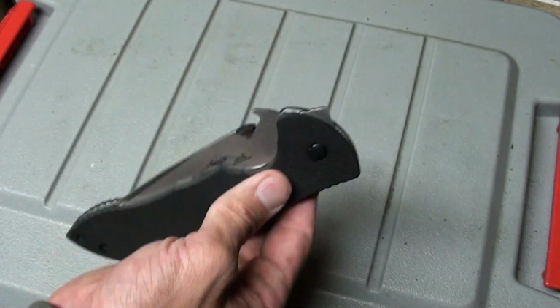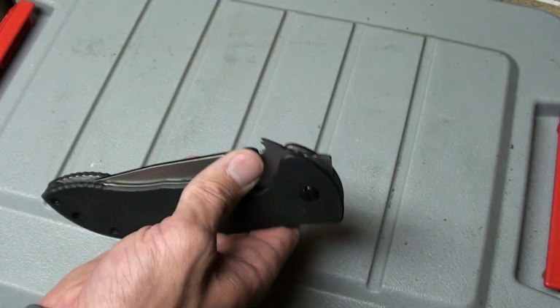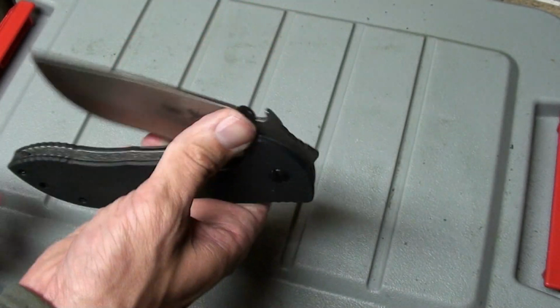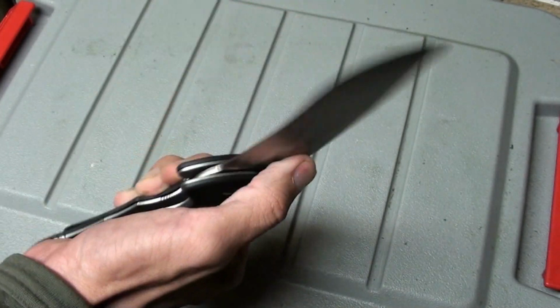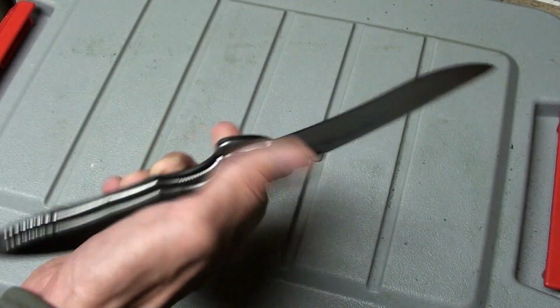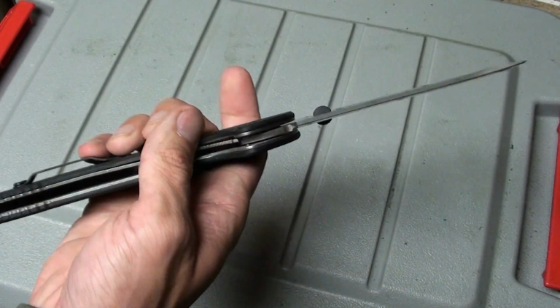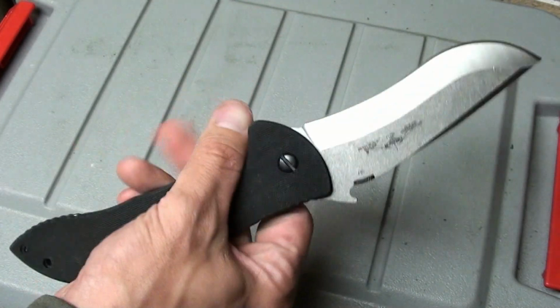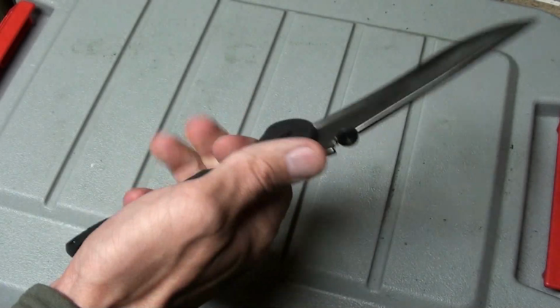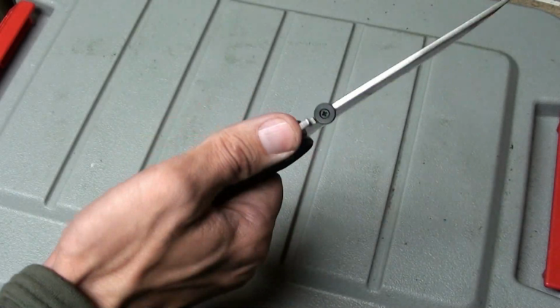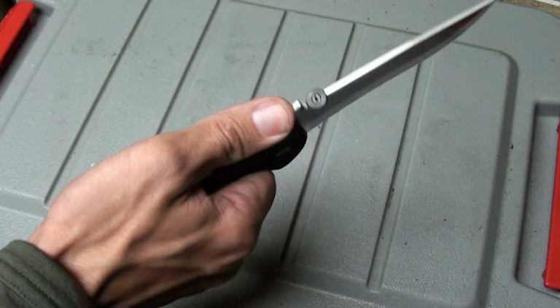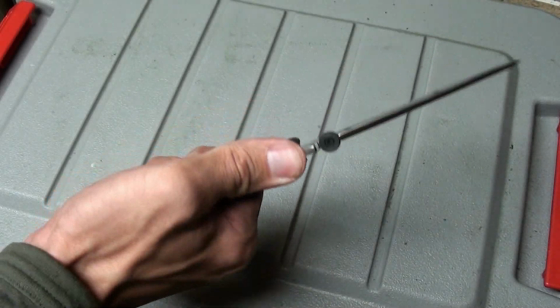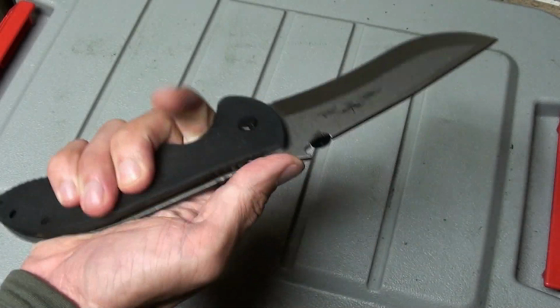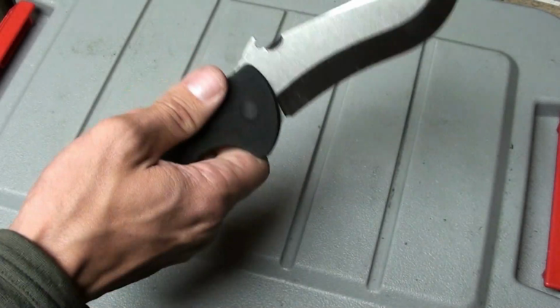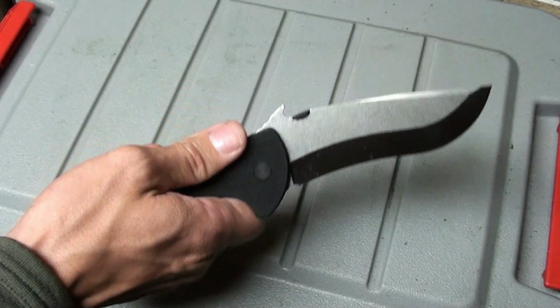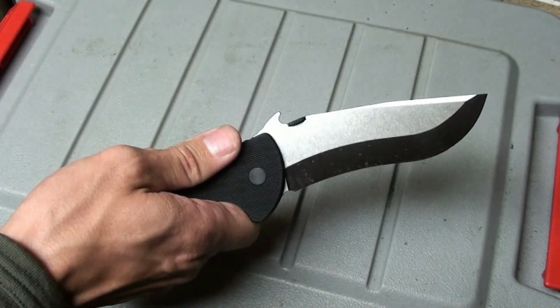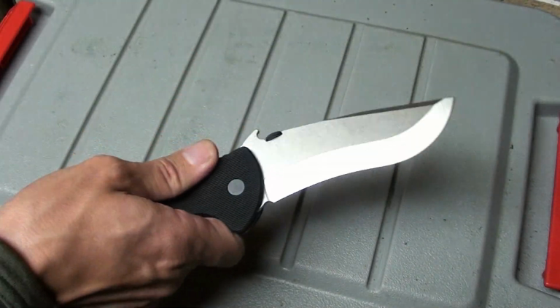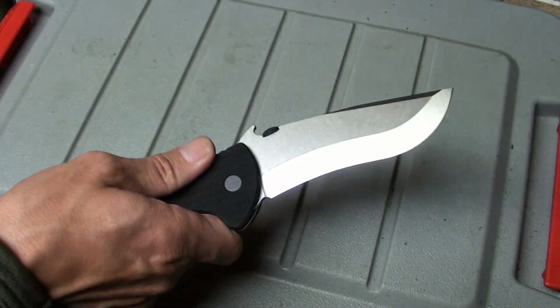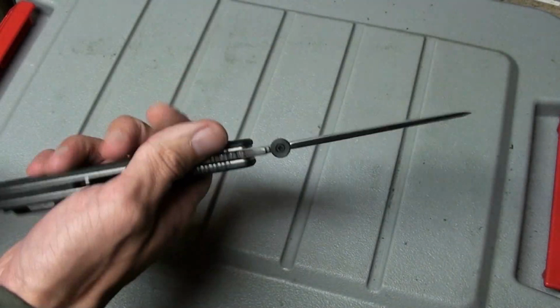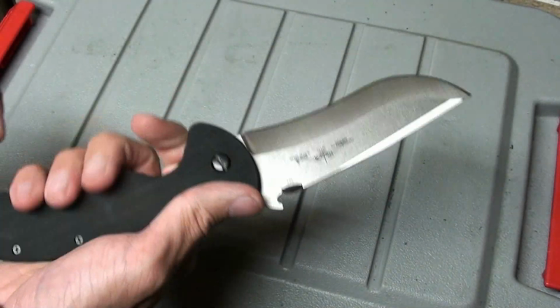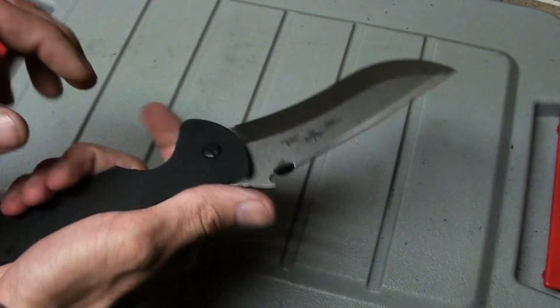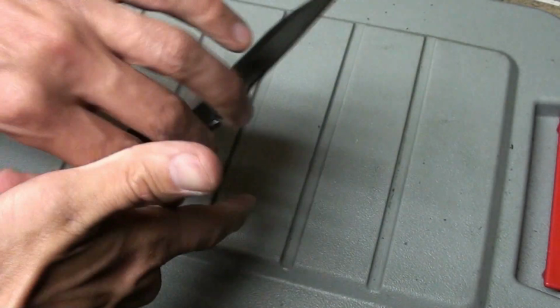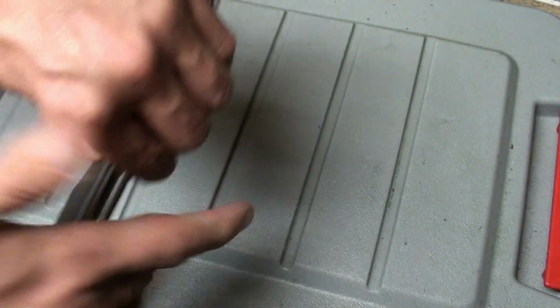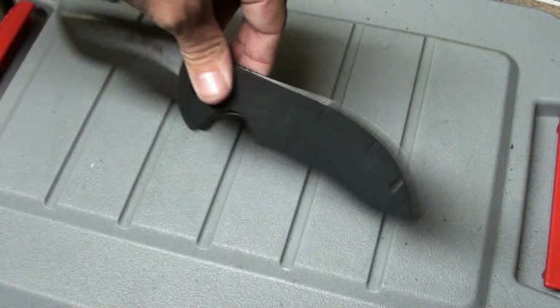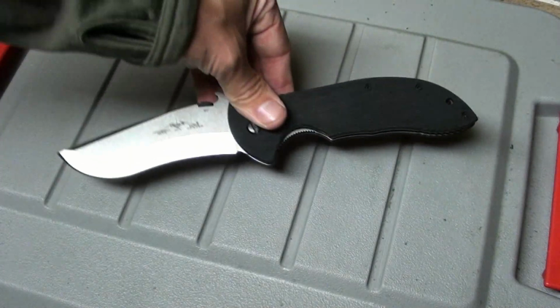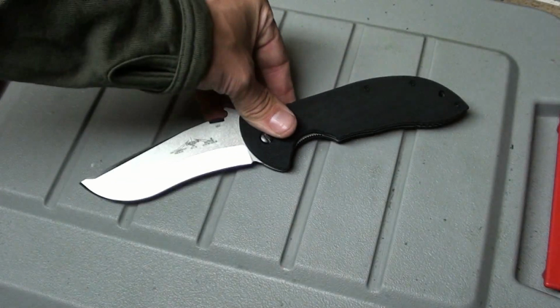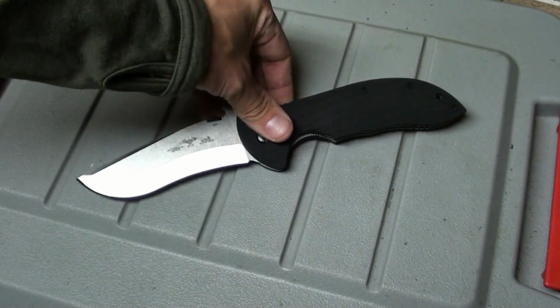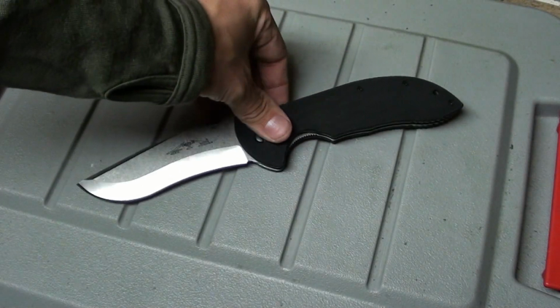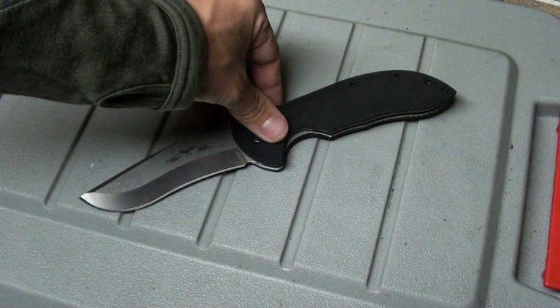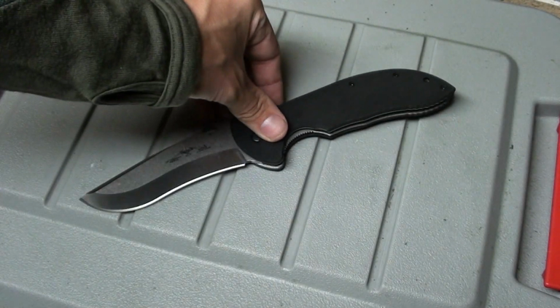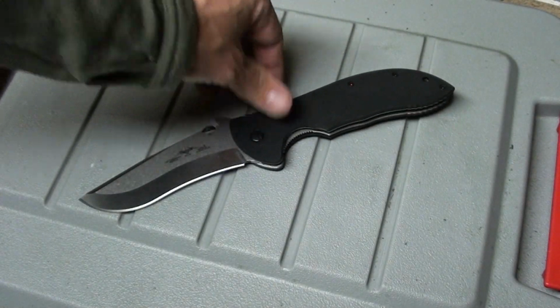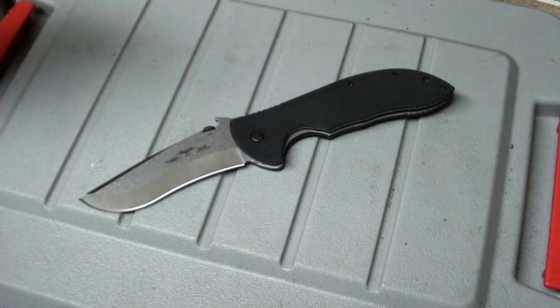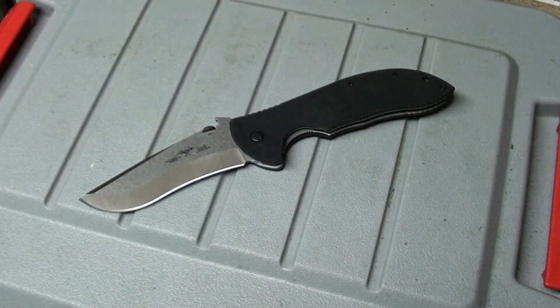This actually doesn't have a lot of weight to it, but man — it's an awesome knife. Alright guys, check you later.